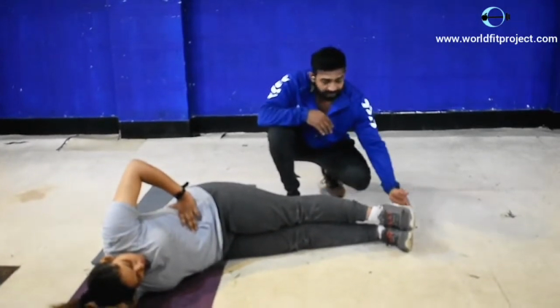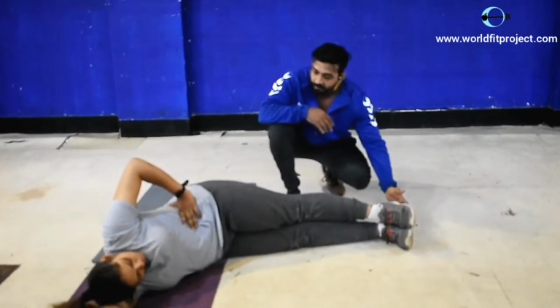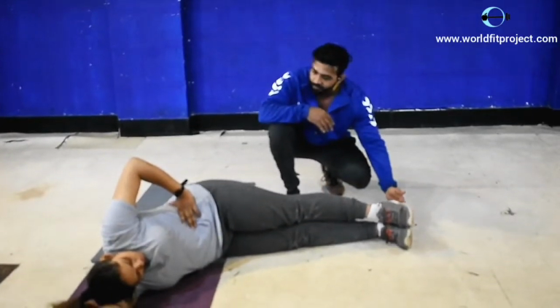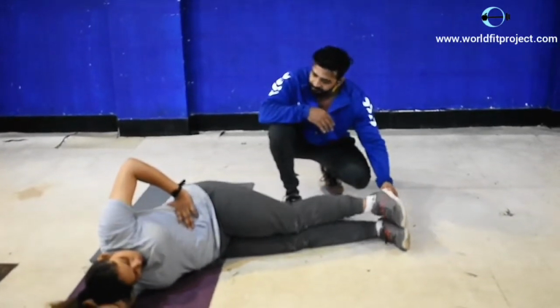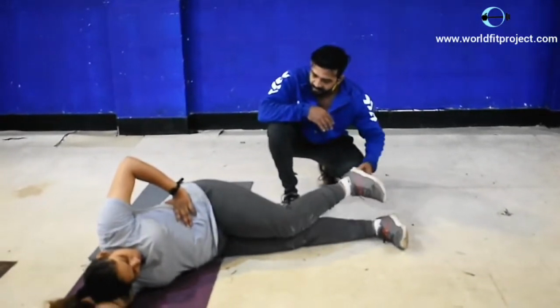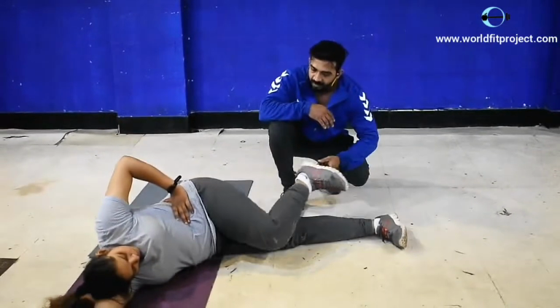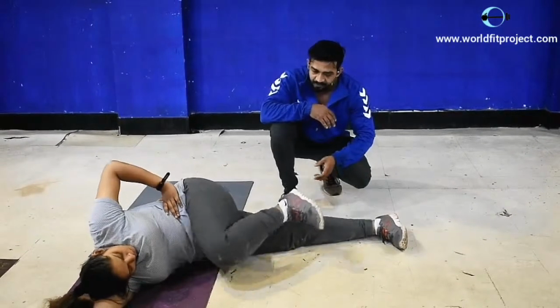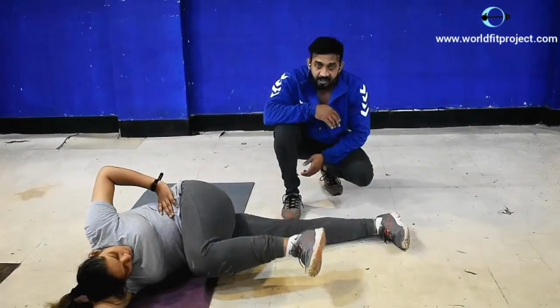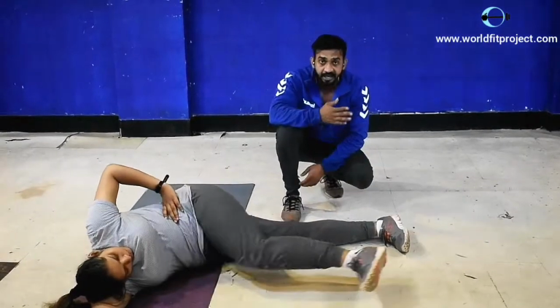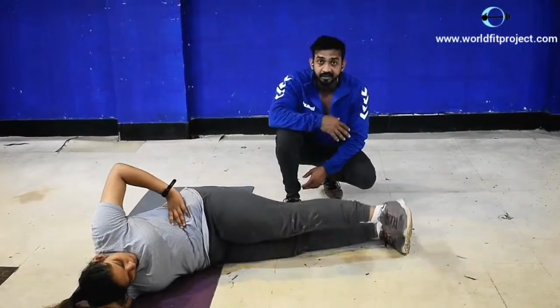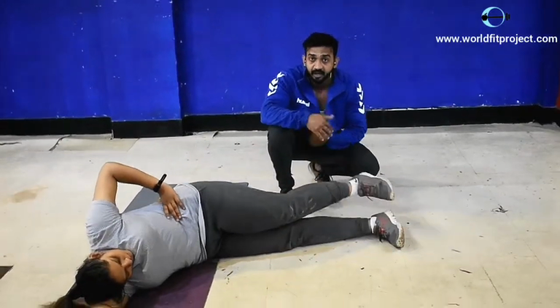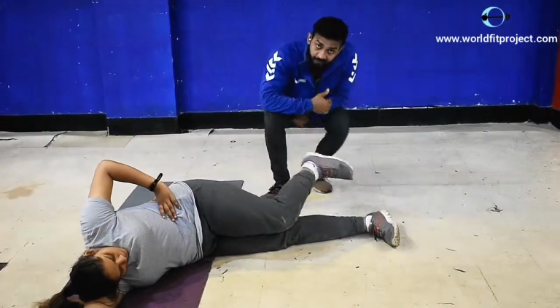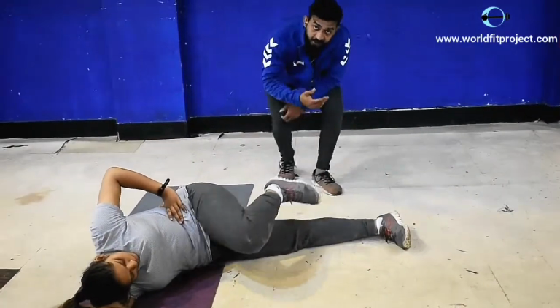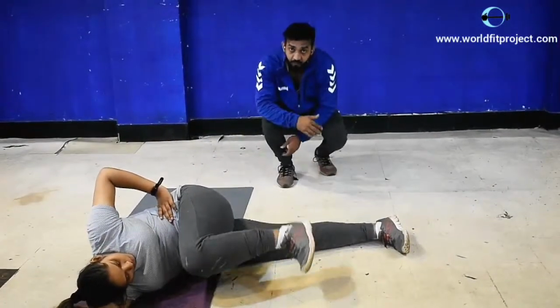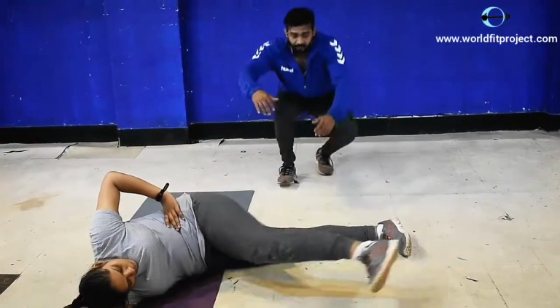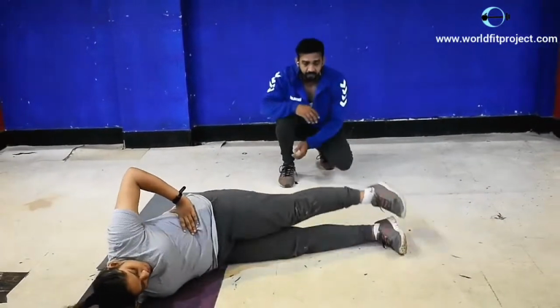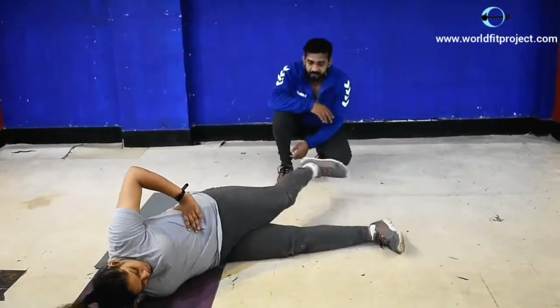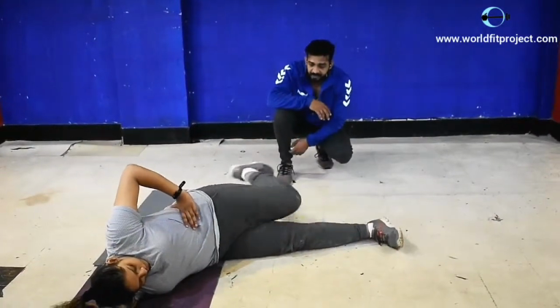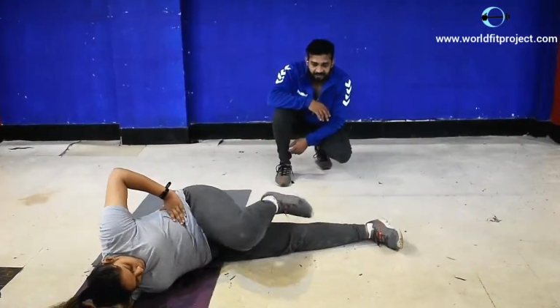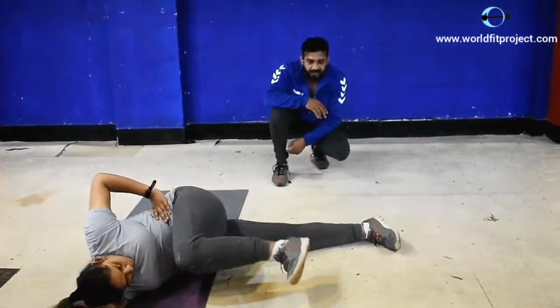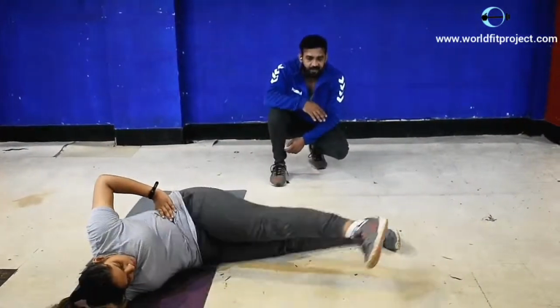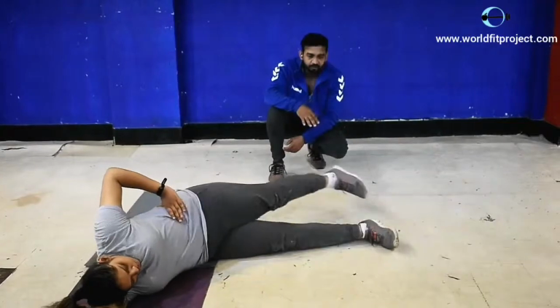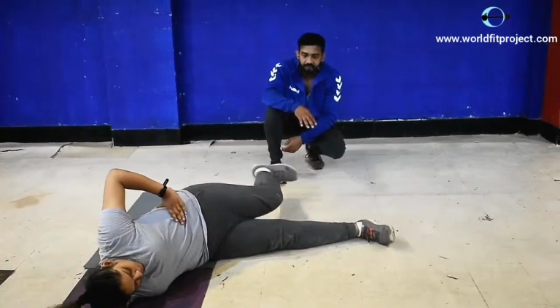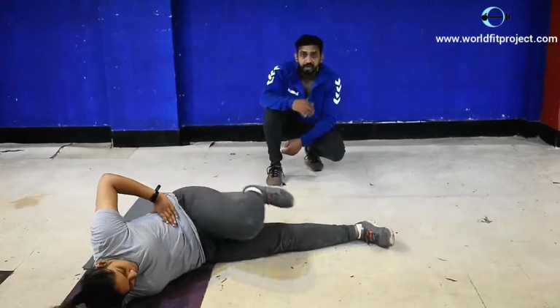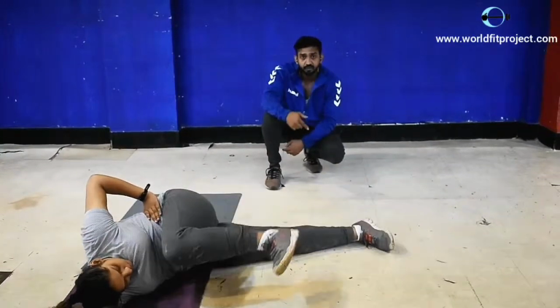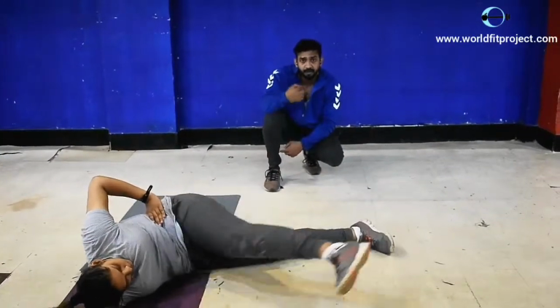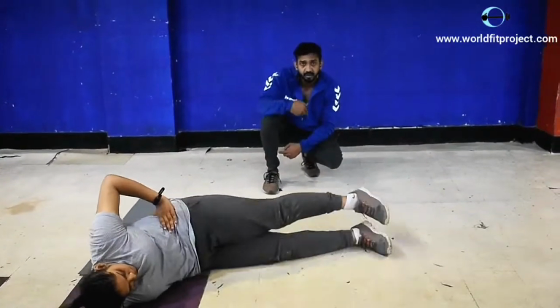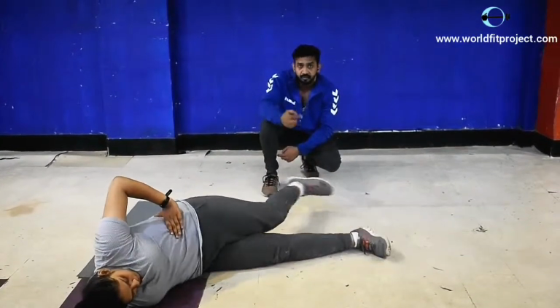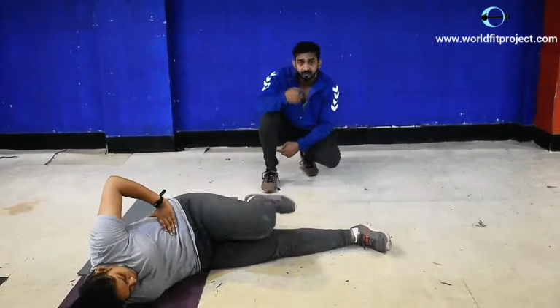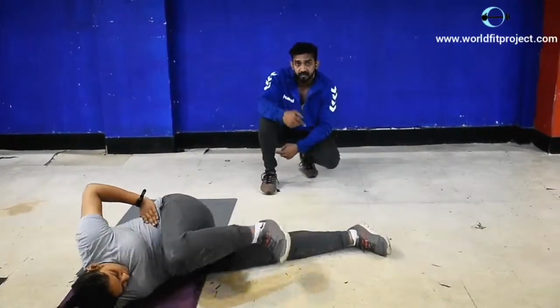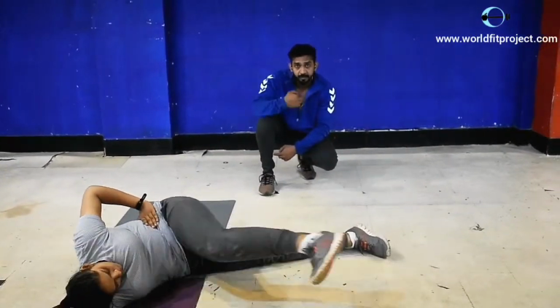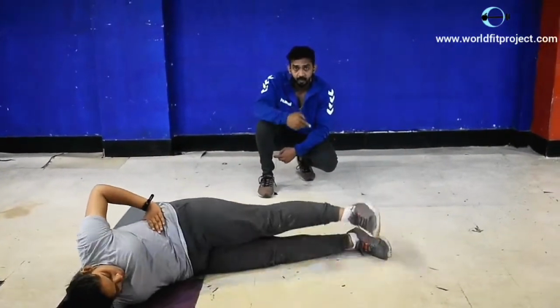Start pedaling, Rushina. Pedal like a cycle, just like we have to pedal with the cycle. Rushina is doing very good. You have to make a bigger circle as much as you can. Bigger one.